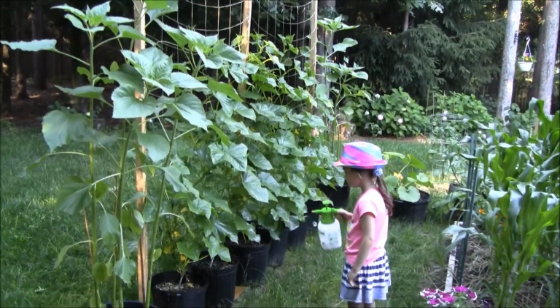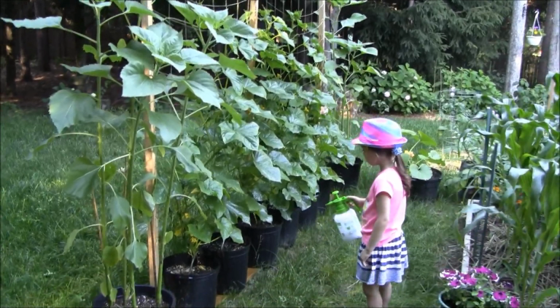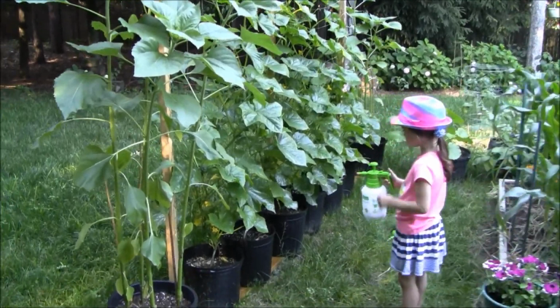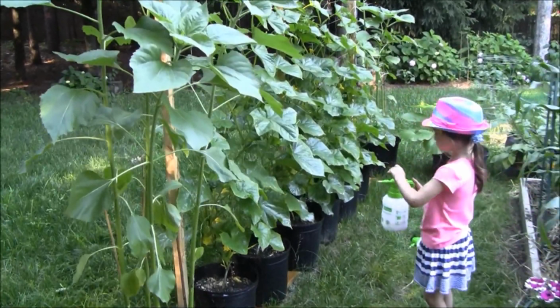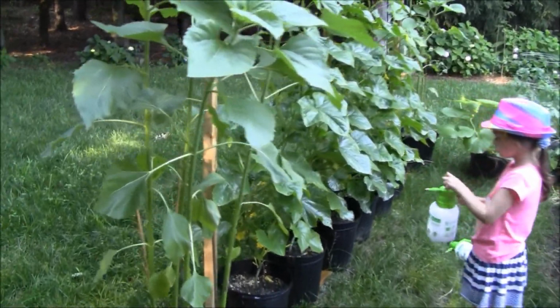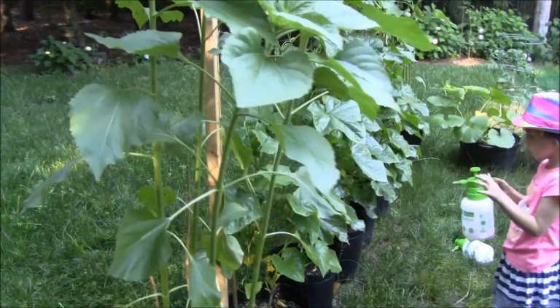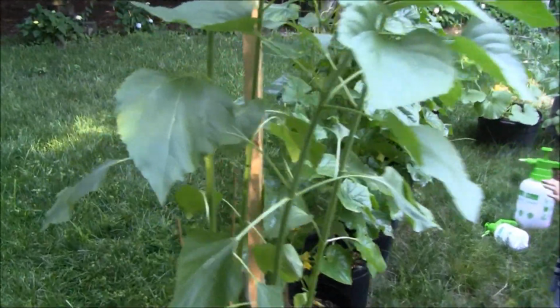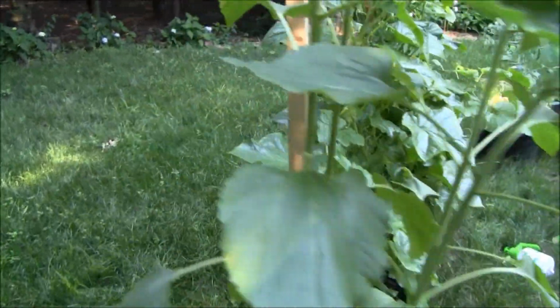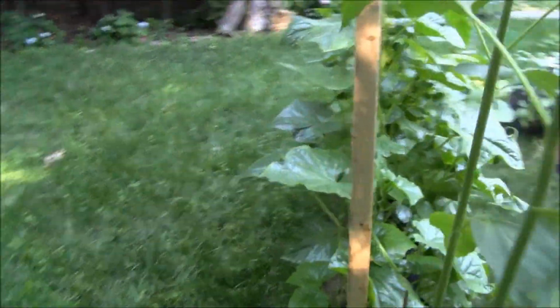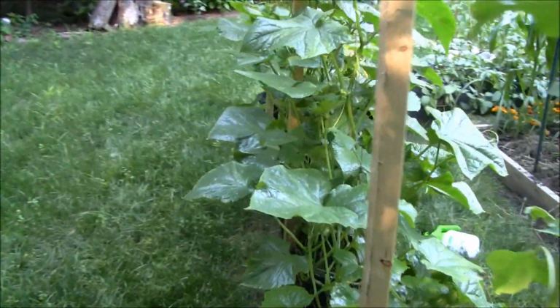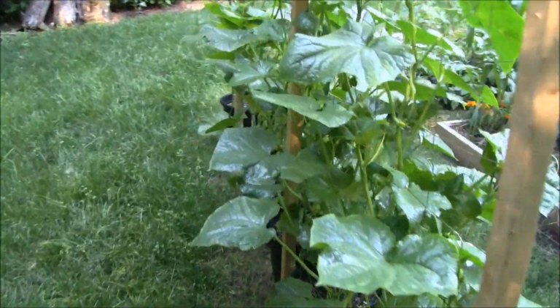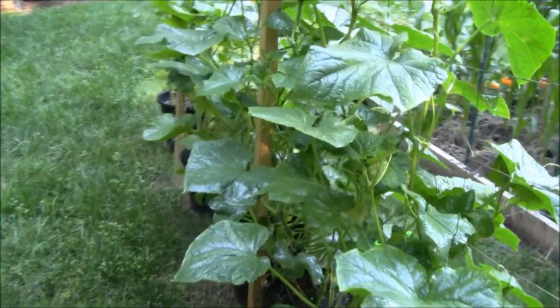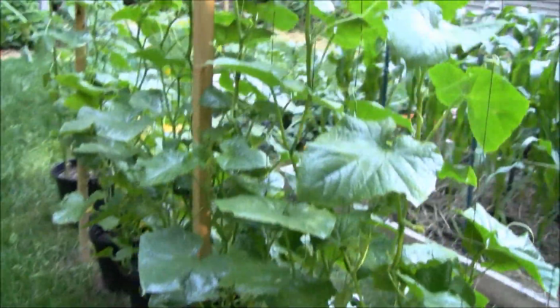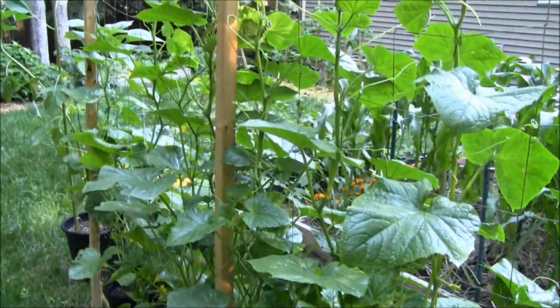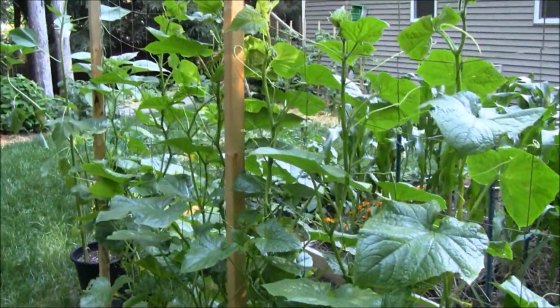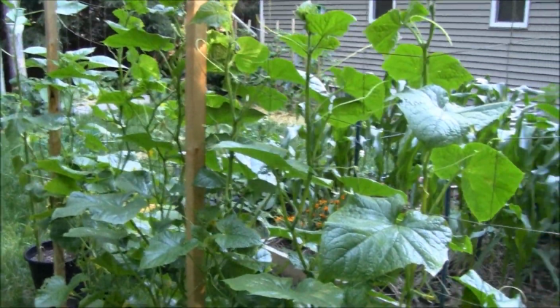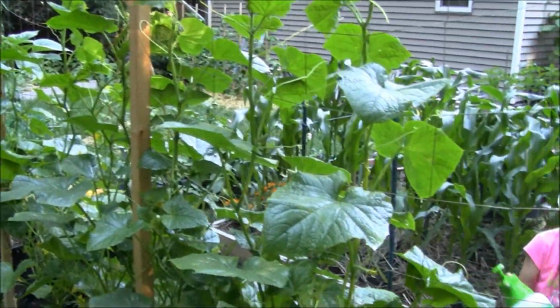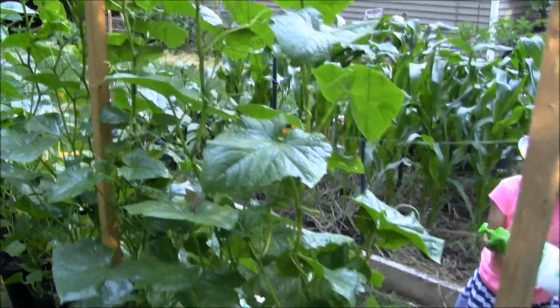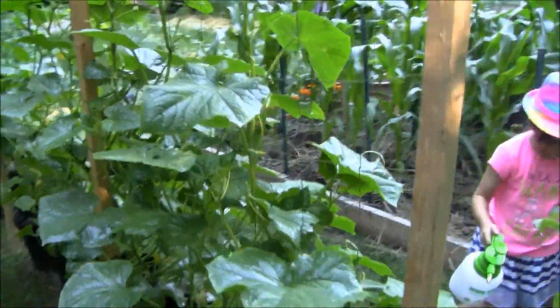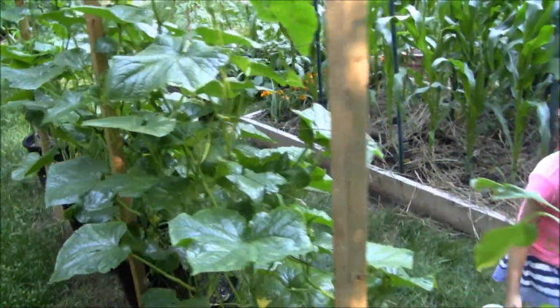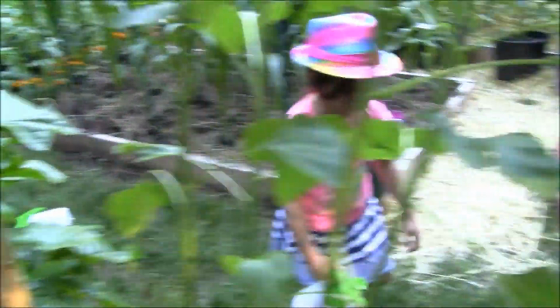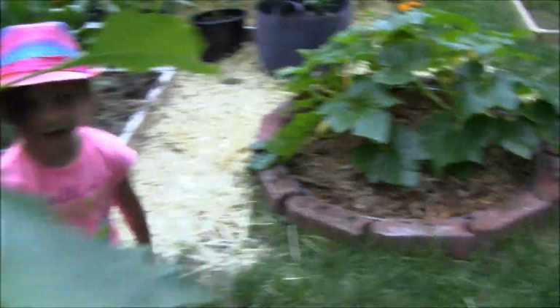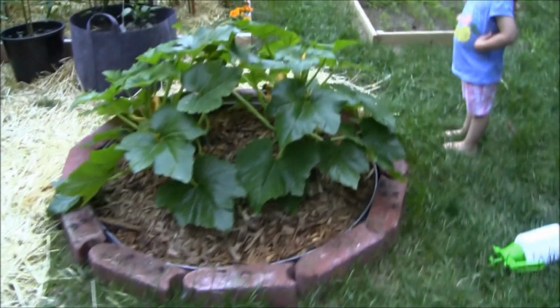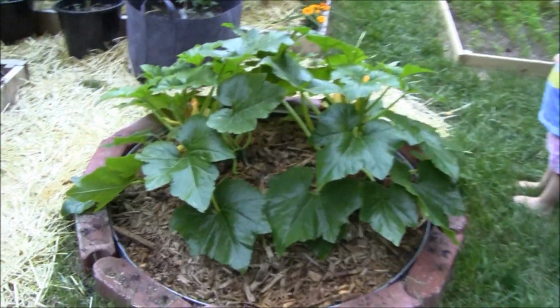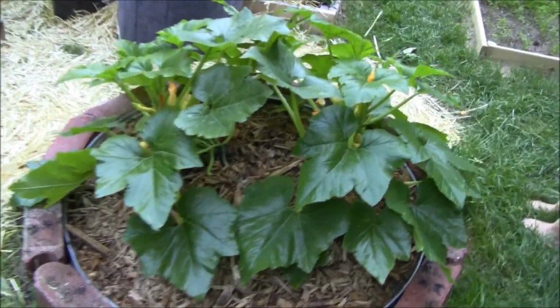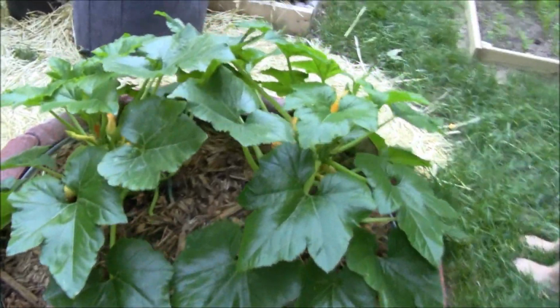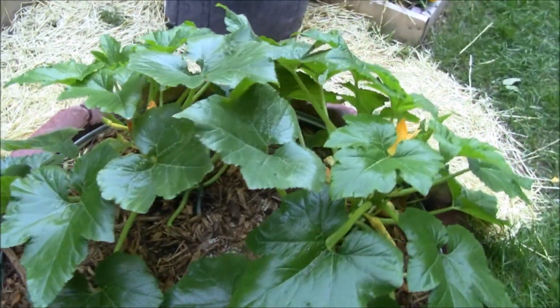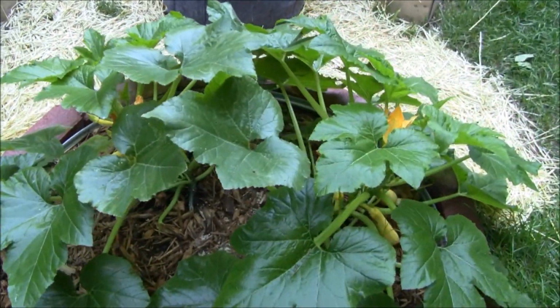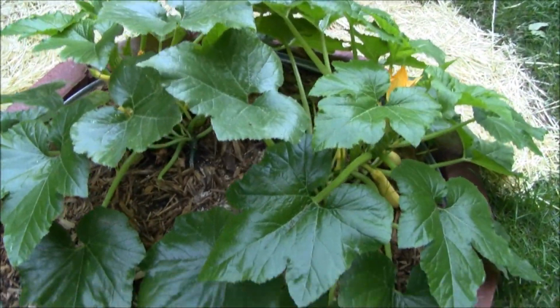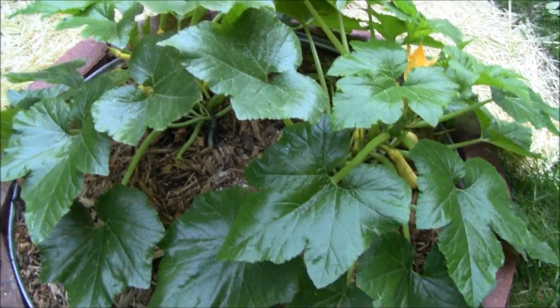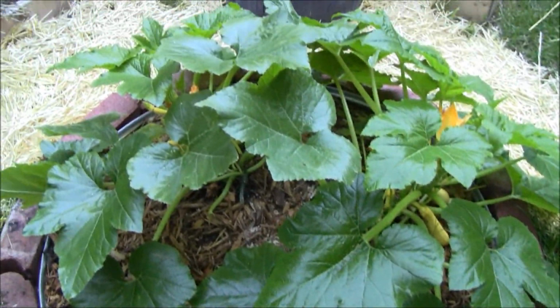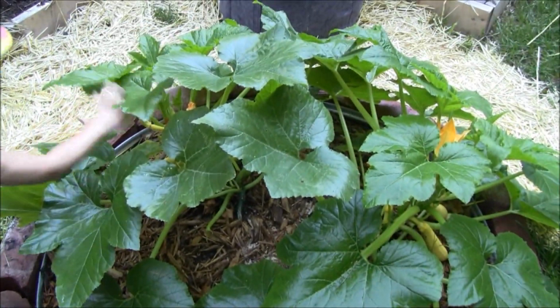Looks like Ava's done too. We squirted everything off good and got all the backs of the leaves soaked up pretty well. Hopefully that'll keep that powdery mildew at bay — we'll see if this works.